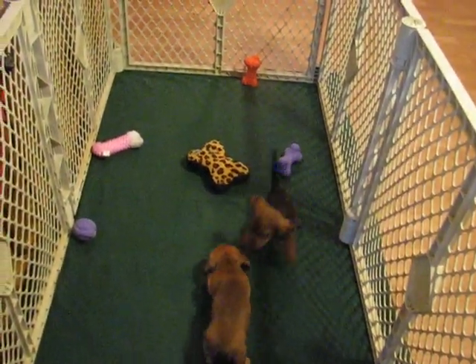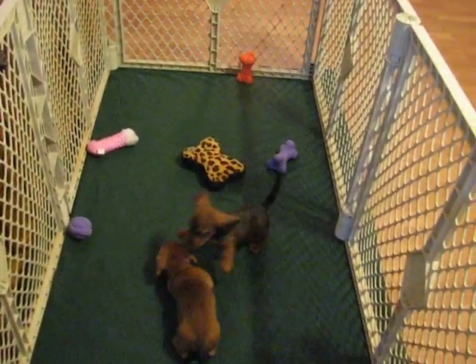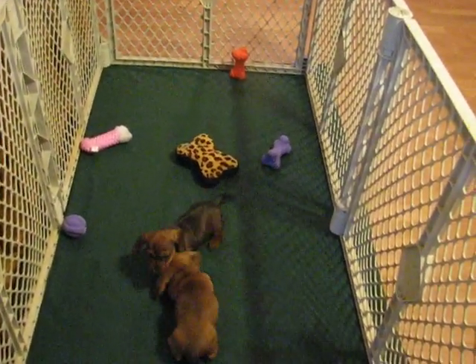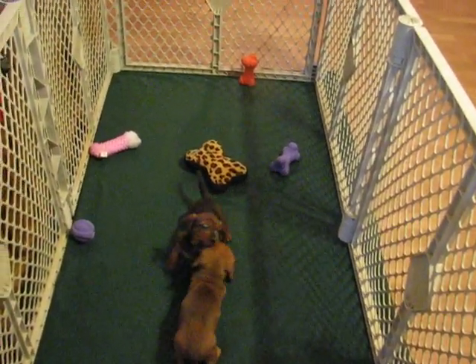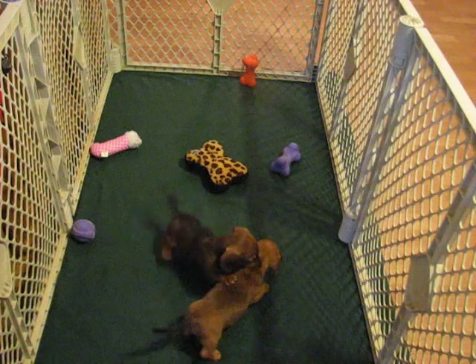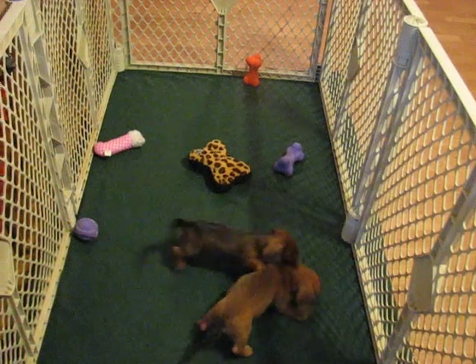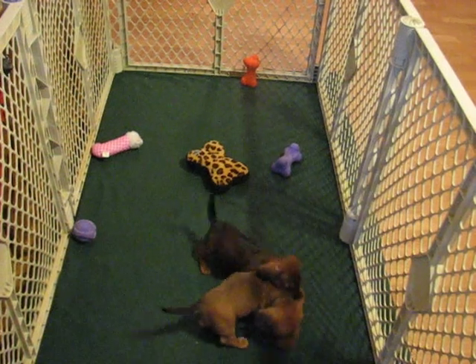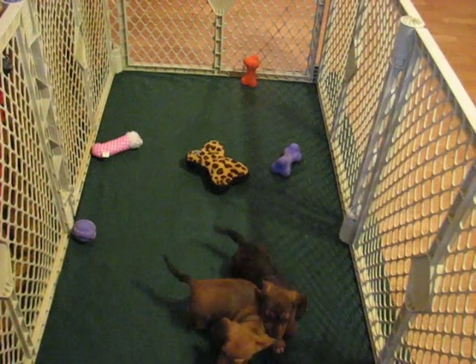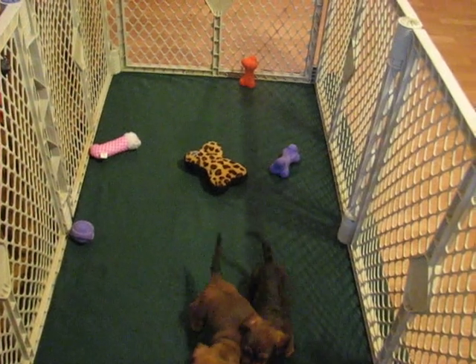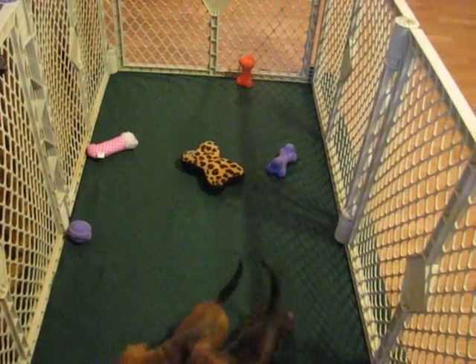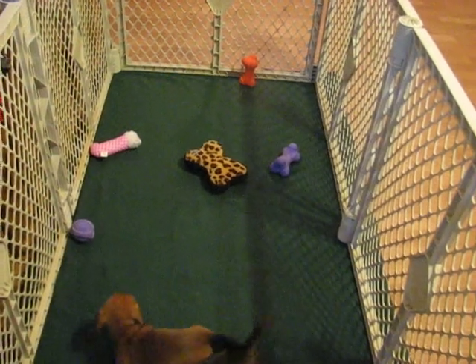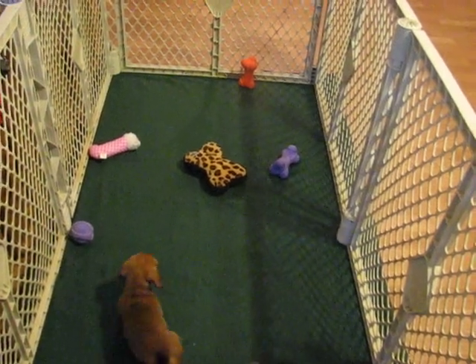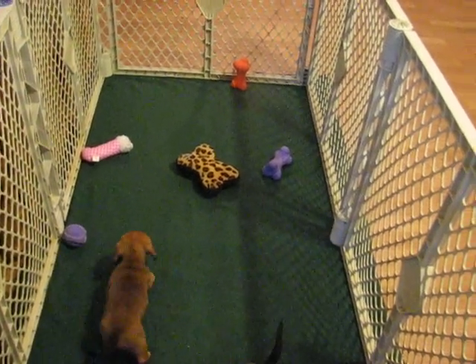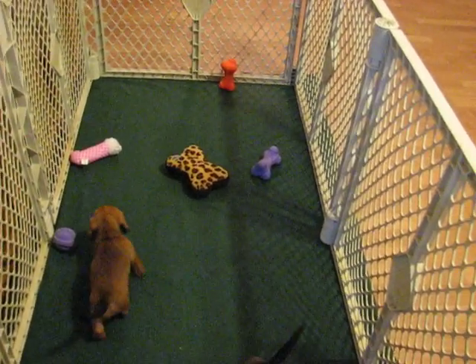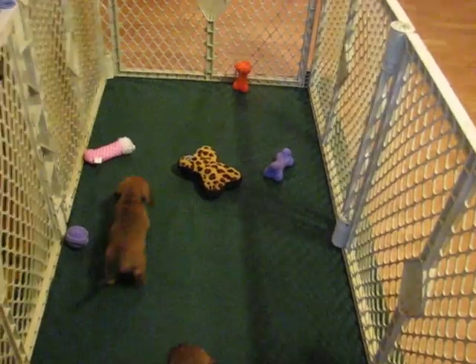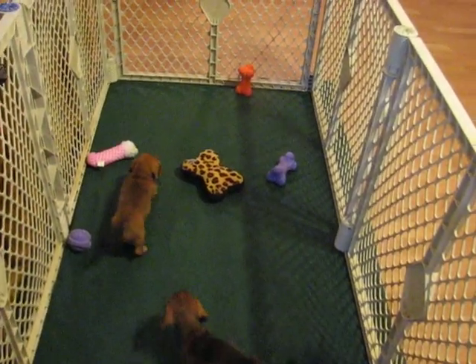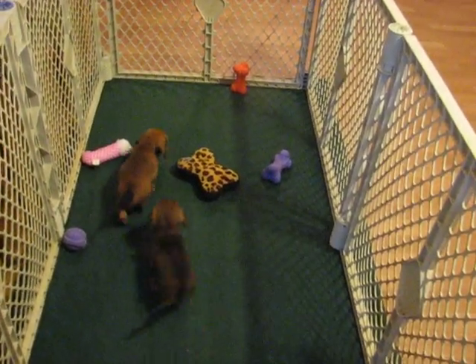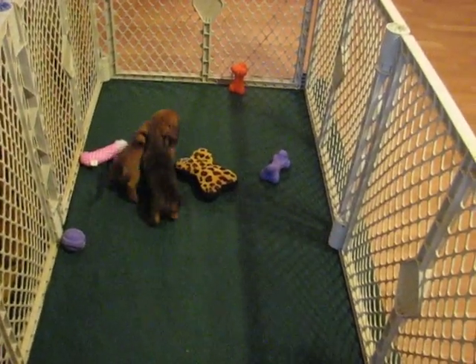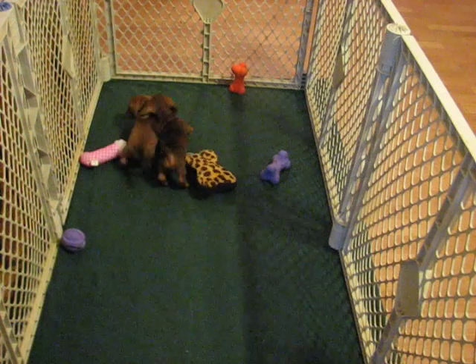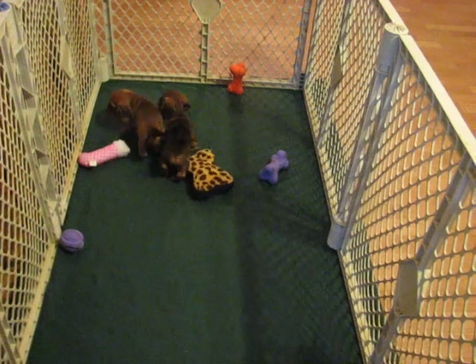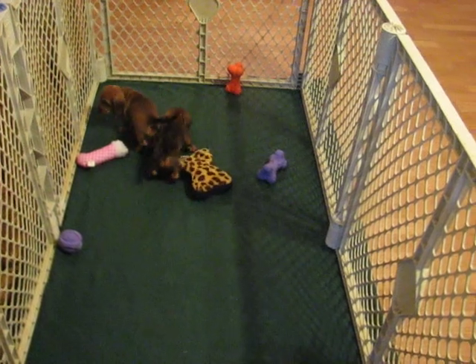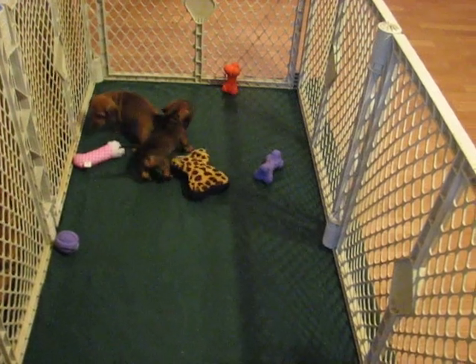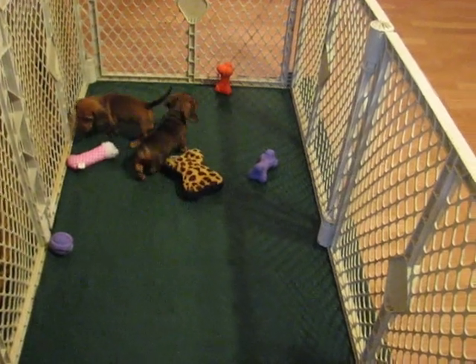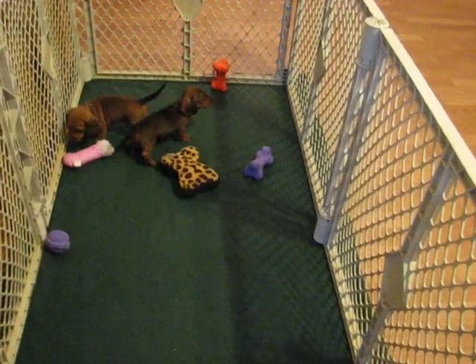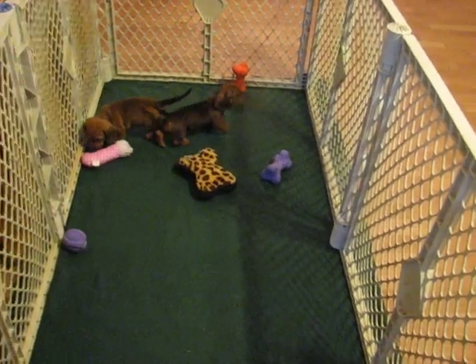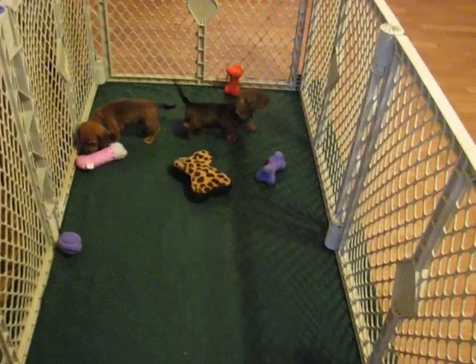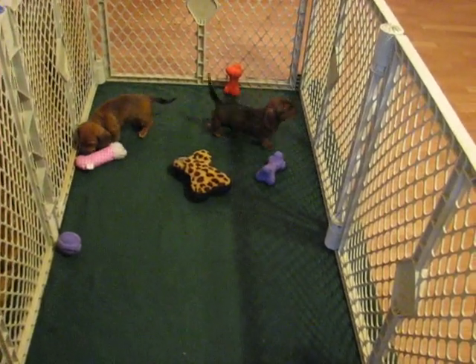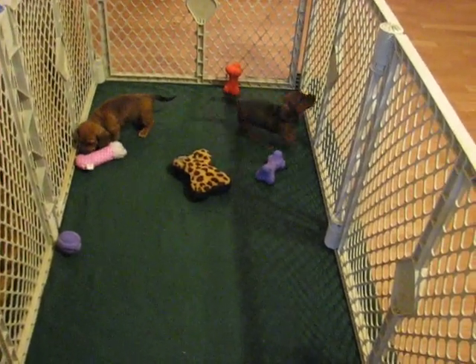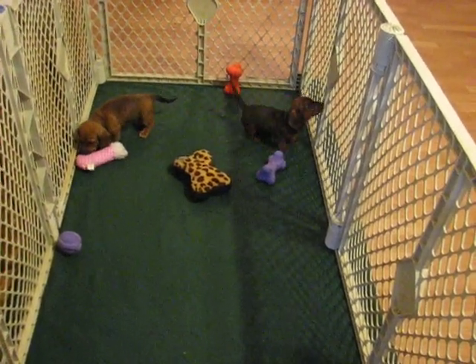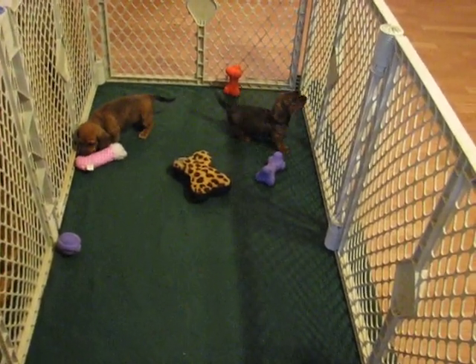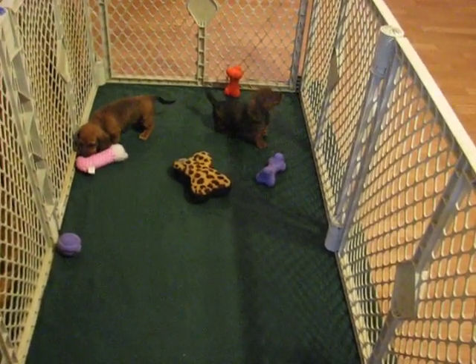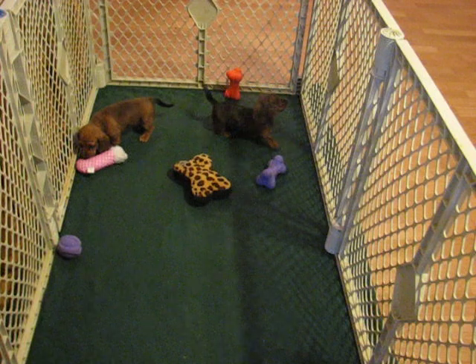They're going to go out of range here. The little girl I am keeping; the boy is available. He is priced at $1,200 pet registration and he's also available on full if you're interested.